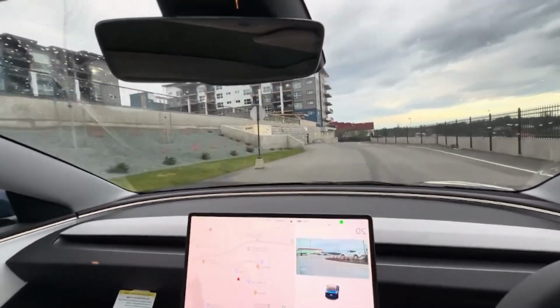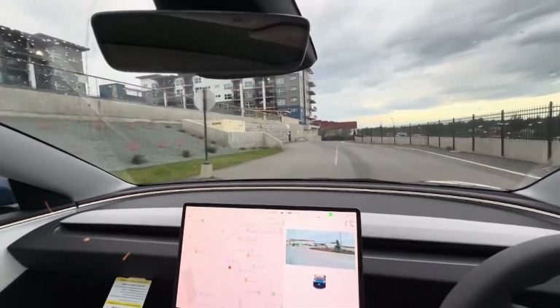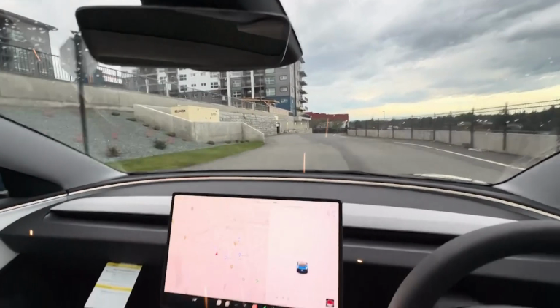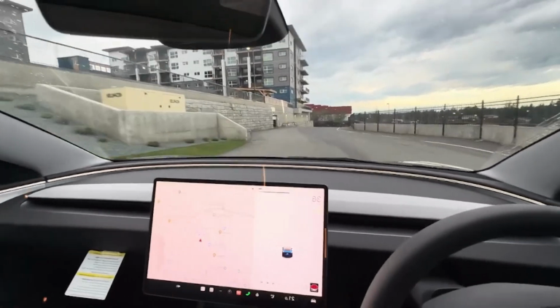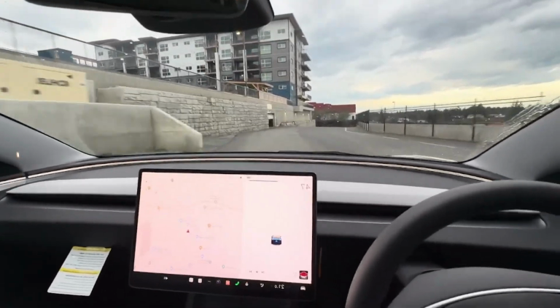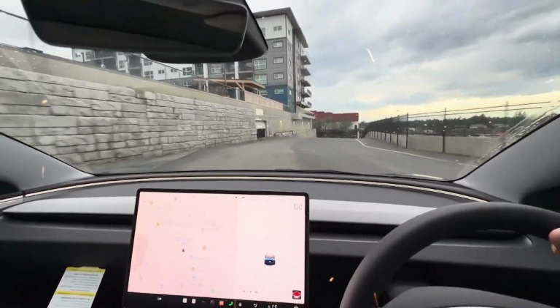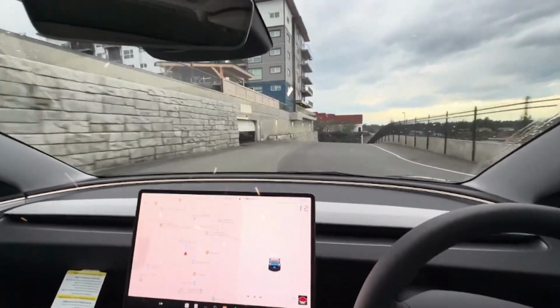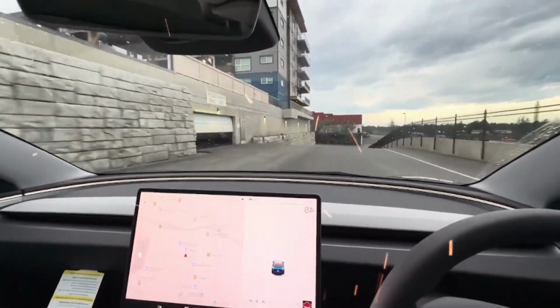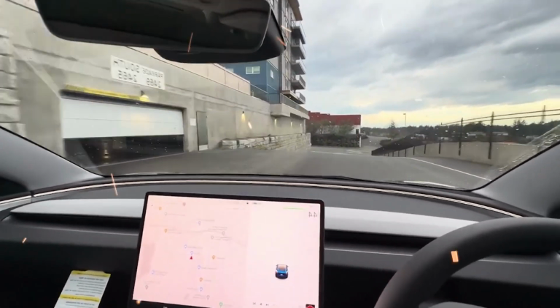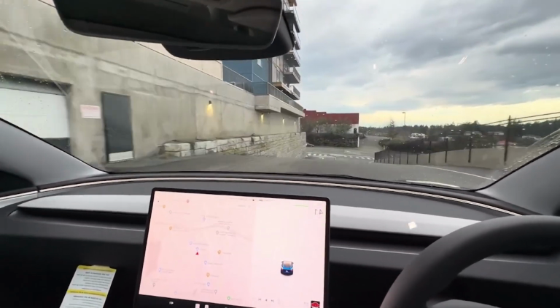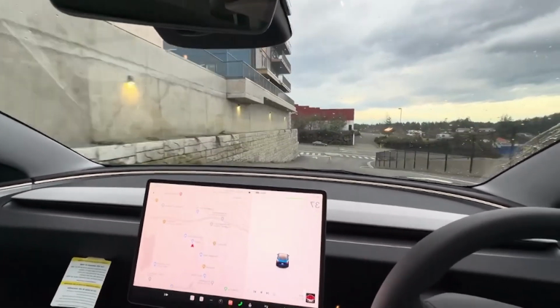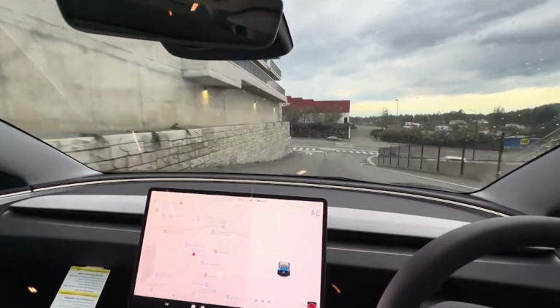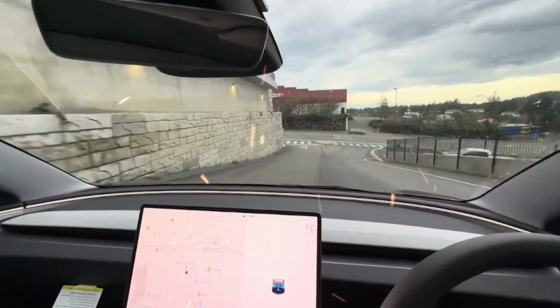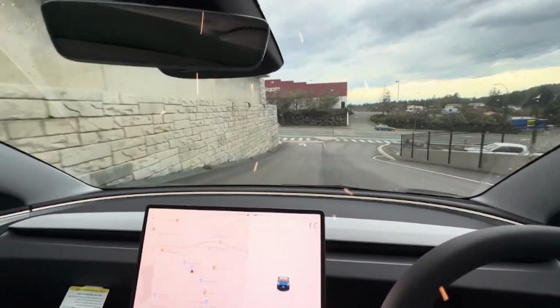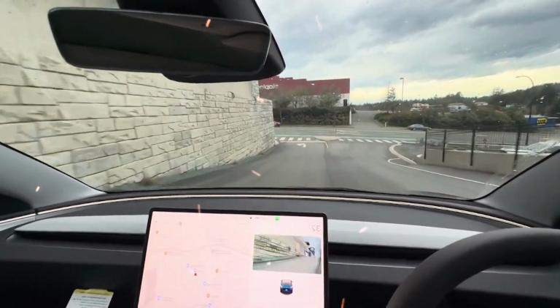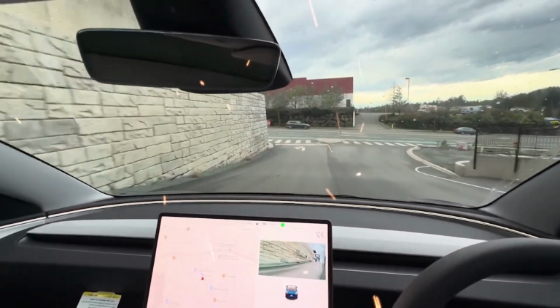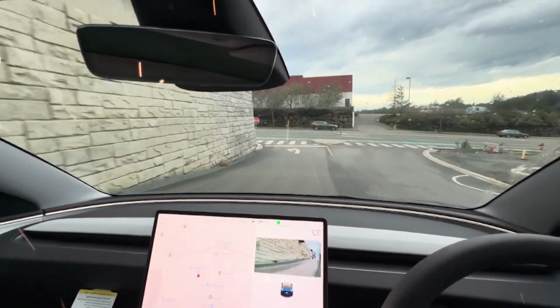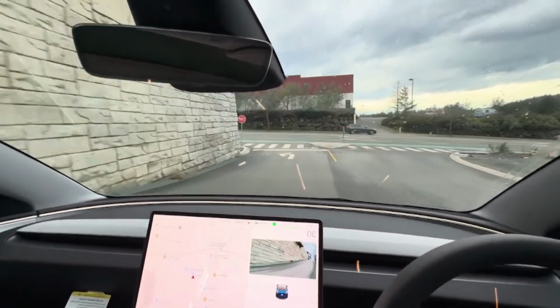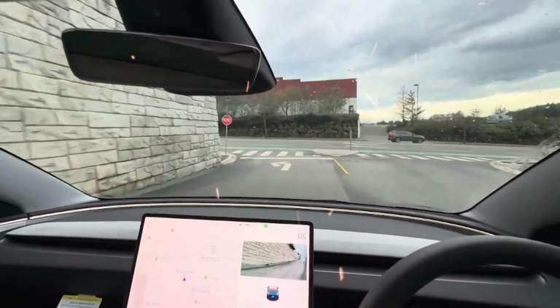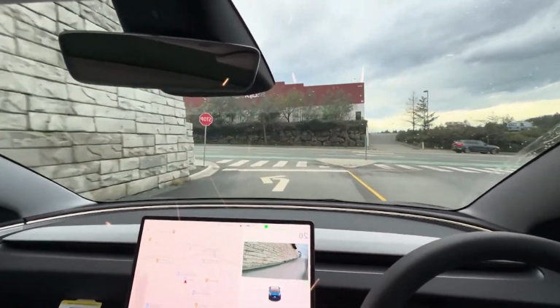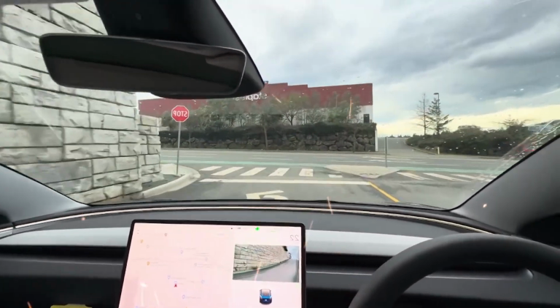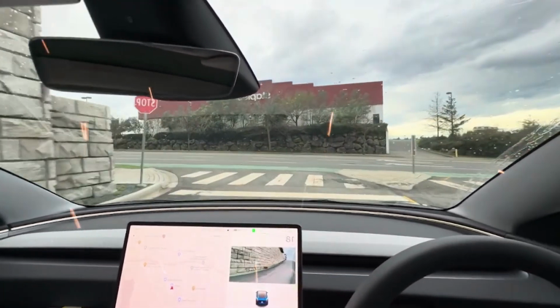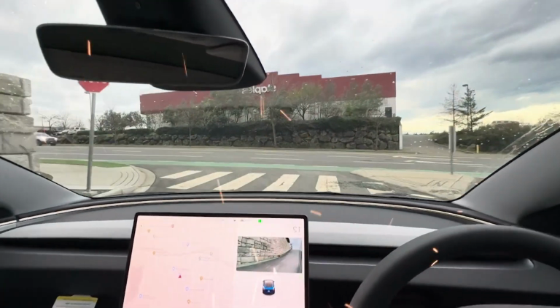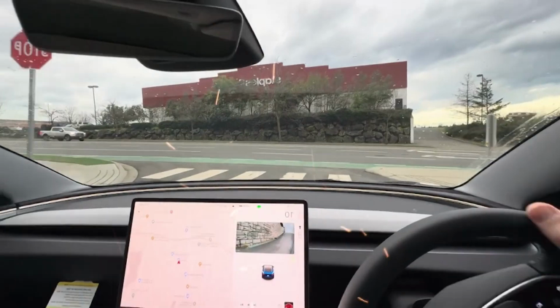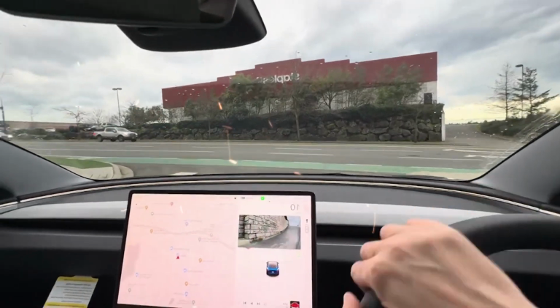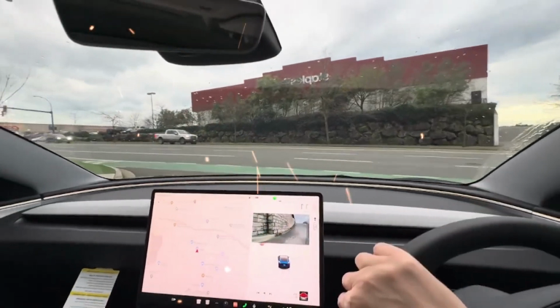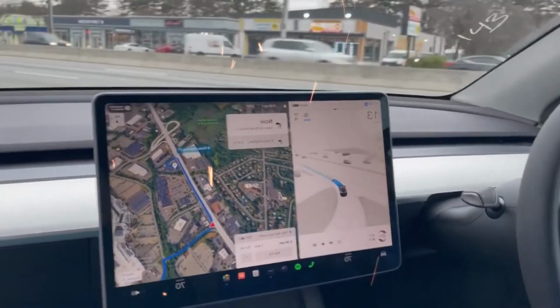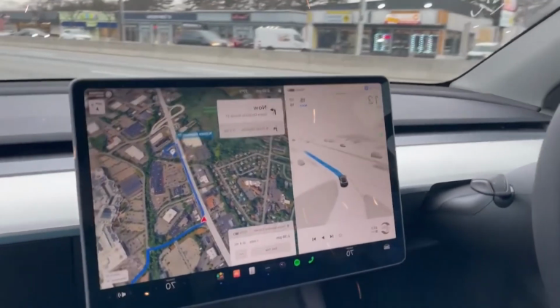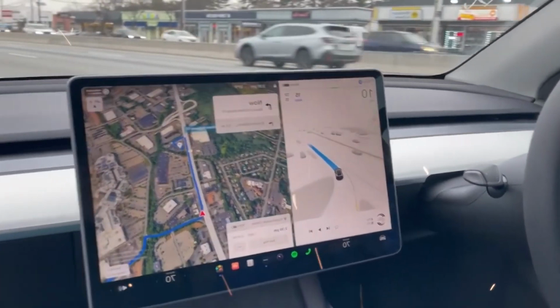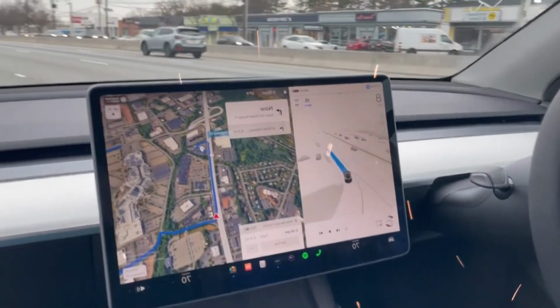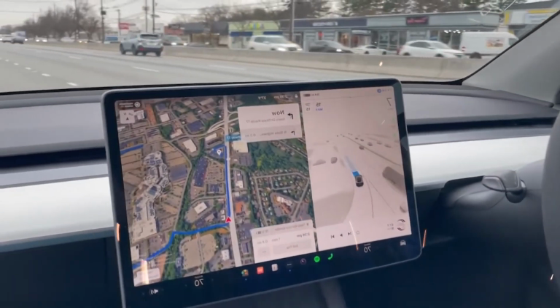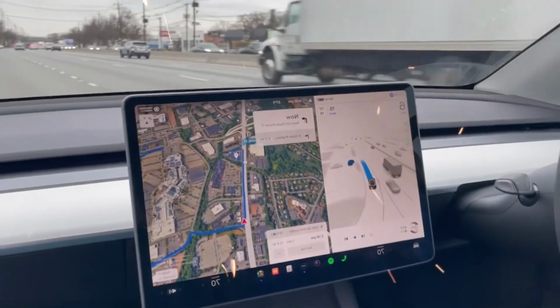Hello friends, welcome back to our channel. Tesla has finally started releasing its FSD version 12 update to customers, which is sort of its last hope to deliver on its self-driving promises. Today, we're diving into the fascinating world of Tesla's Full Self-Driving version 12.